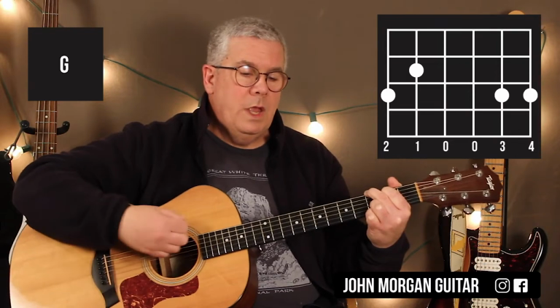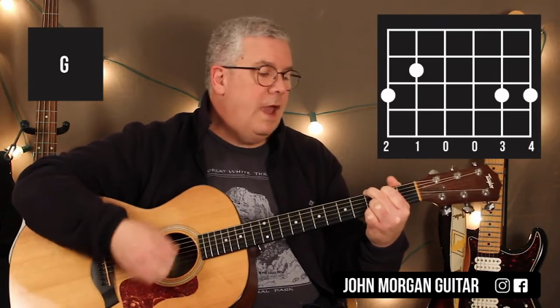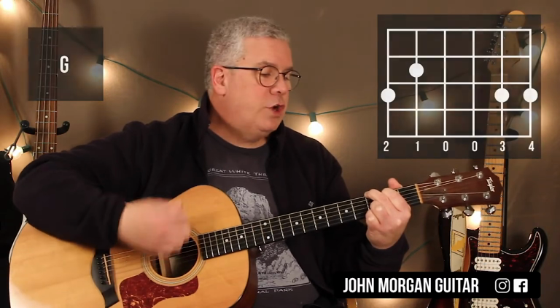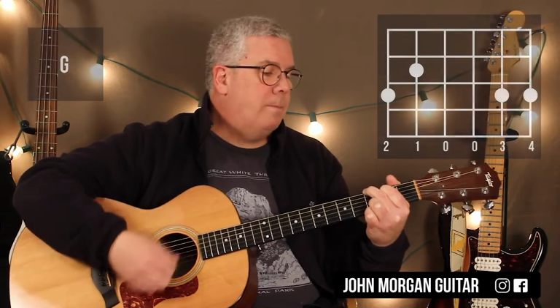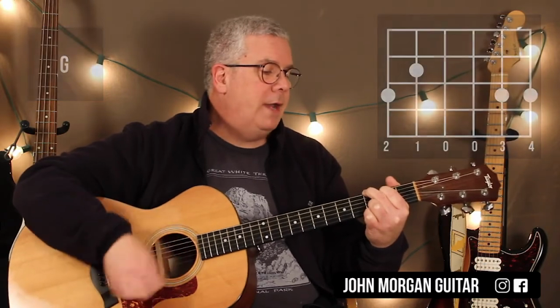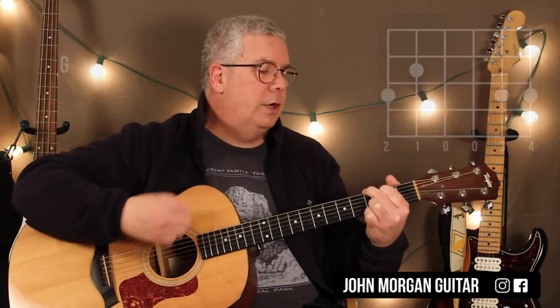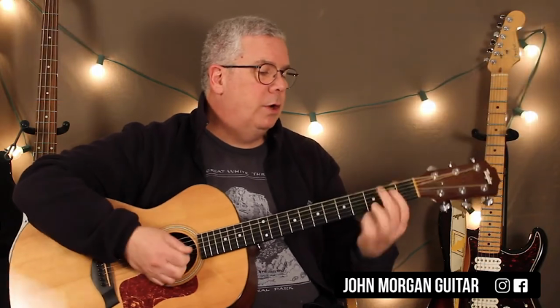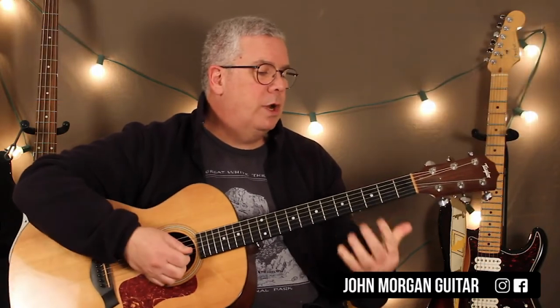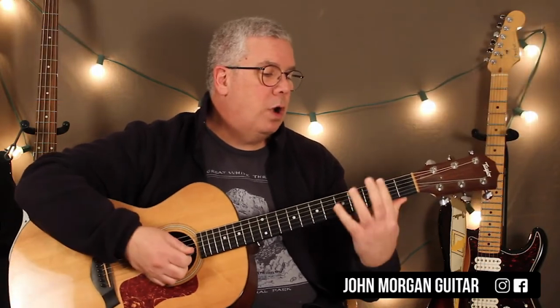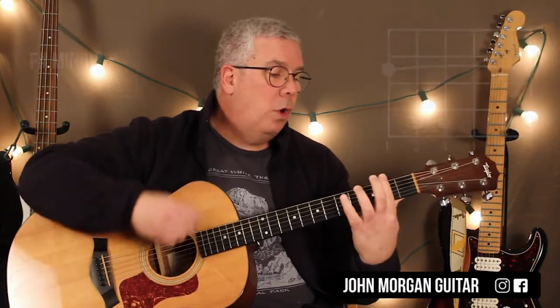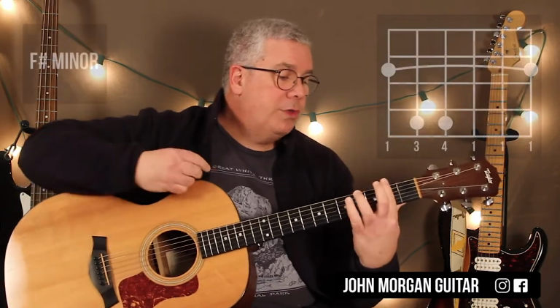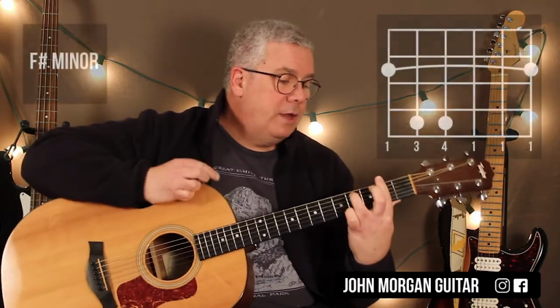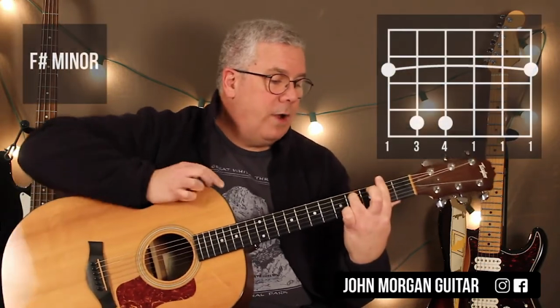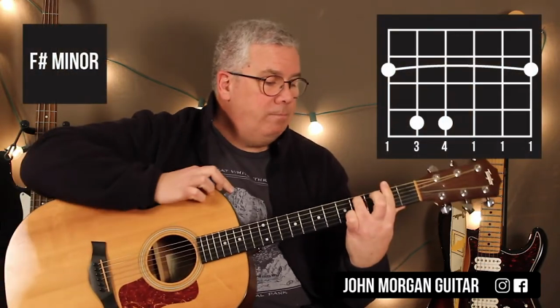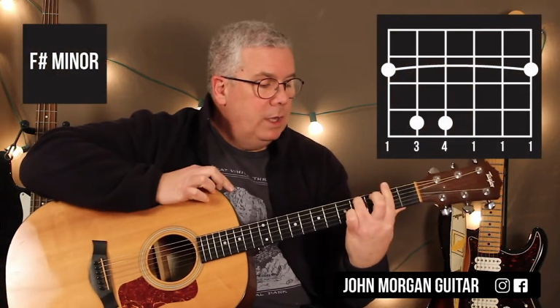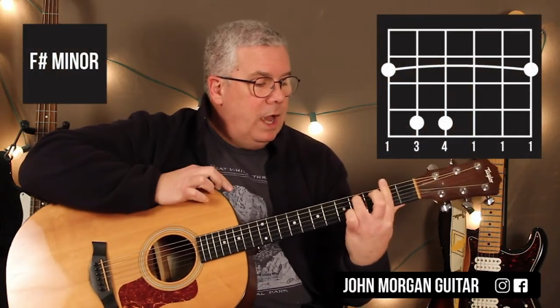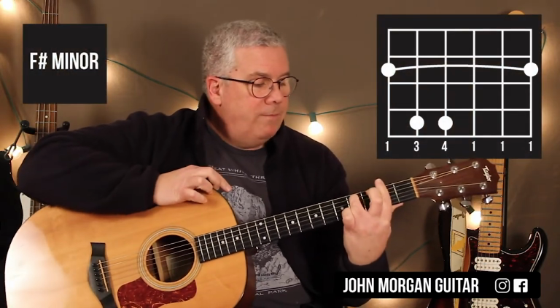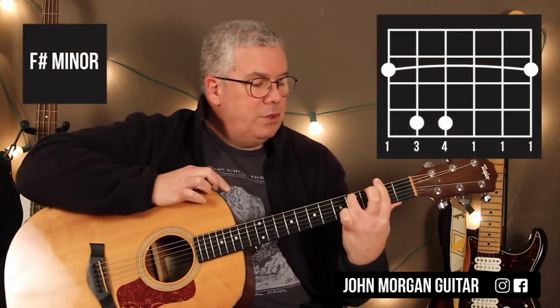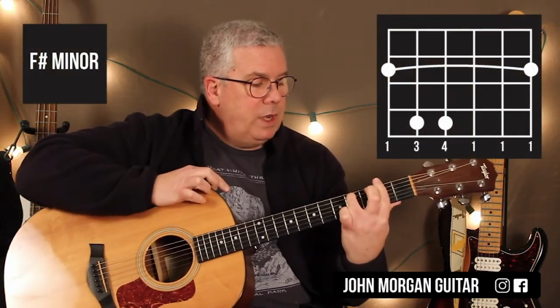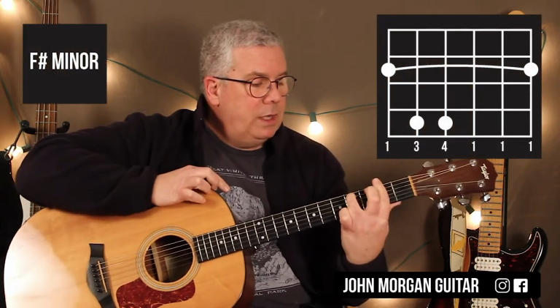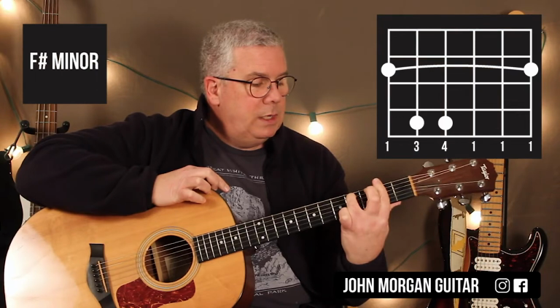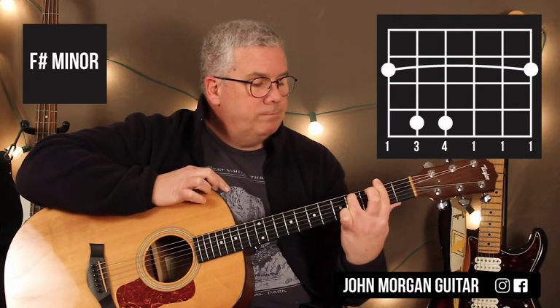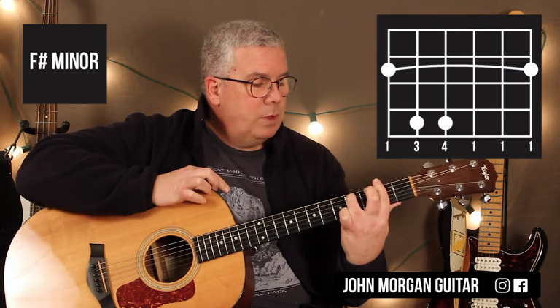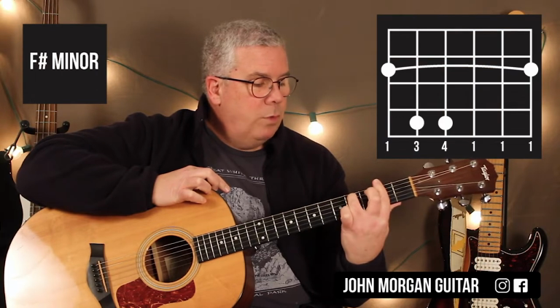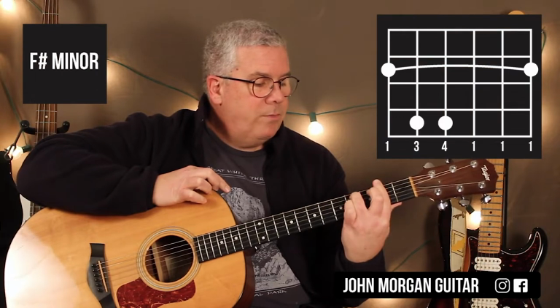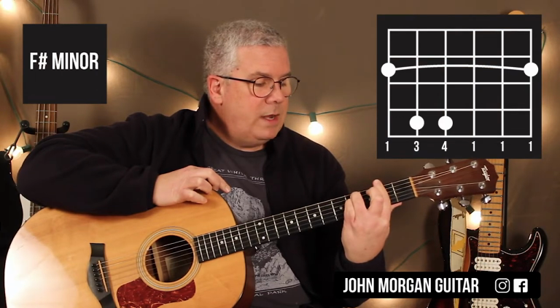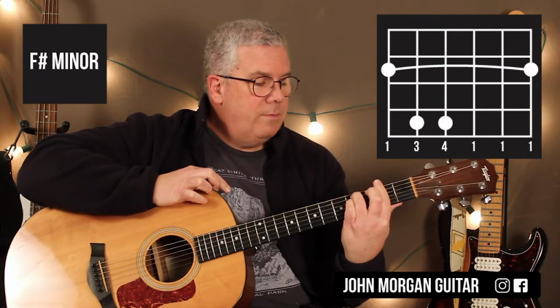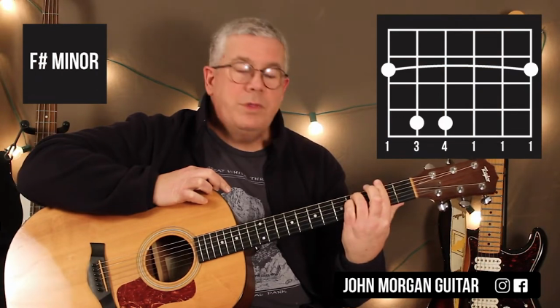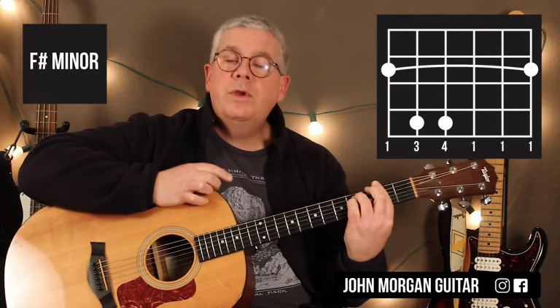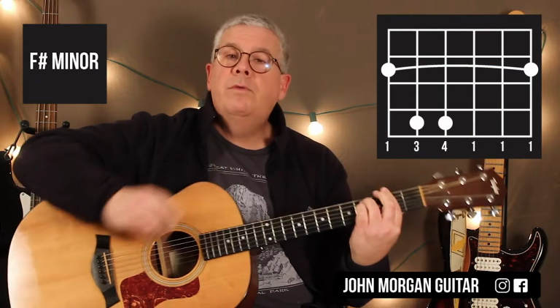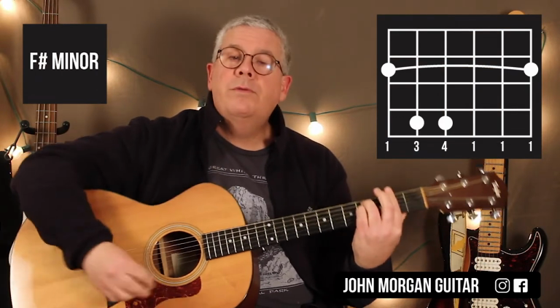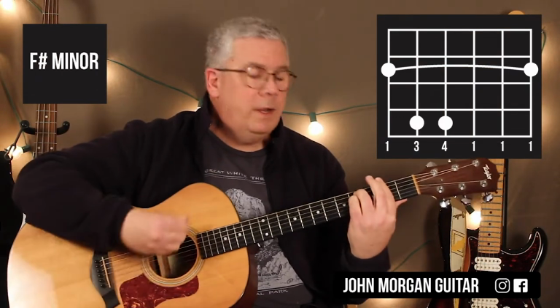F sharp minor — we're going to borrow the whole second fret. Fifth string, fourth fret and fourth string, fourth fret.